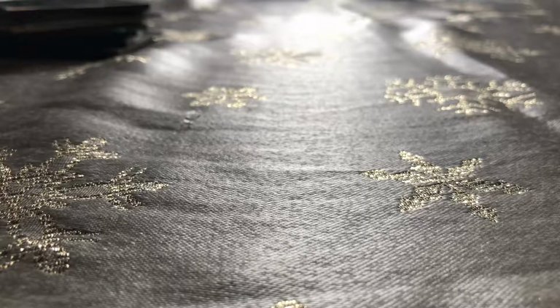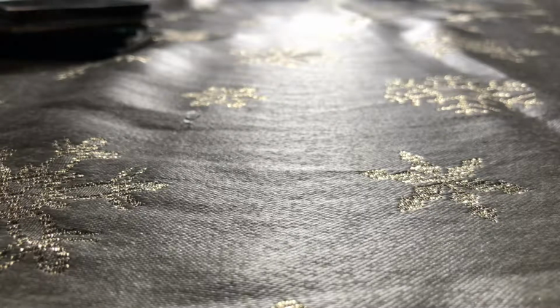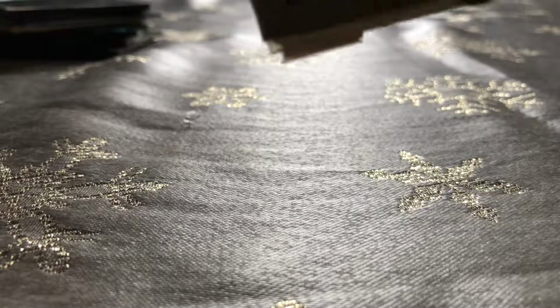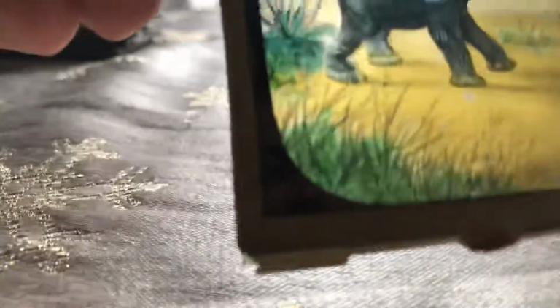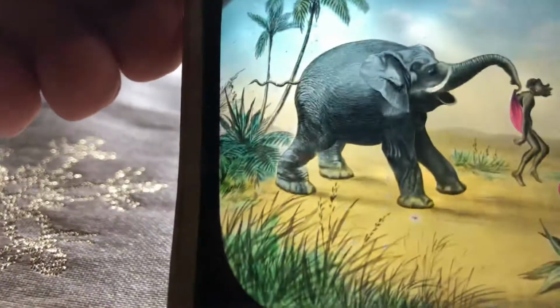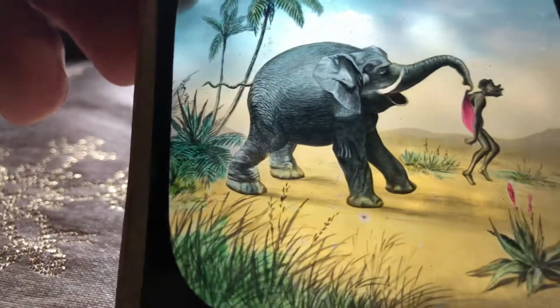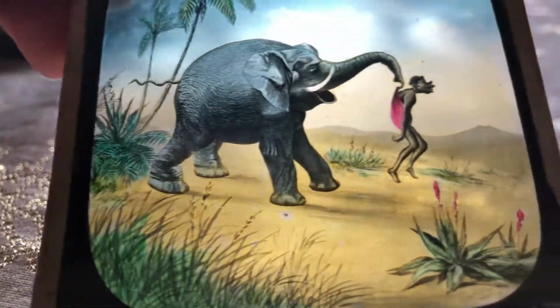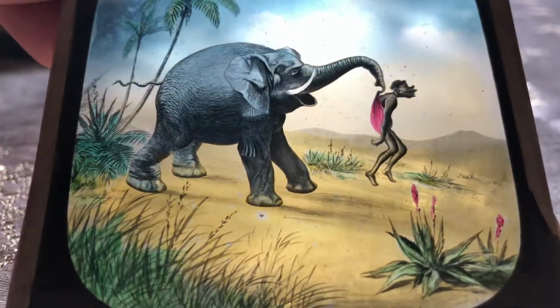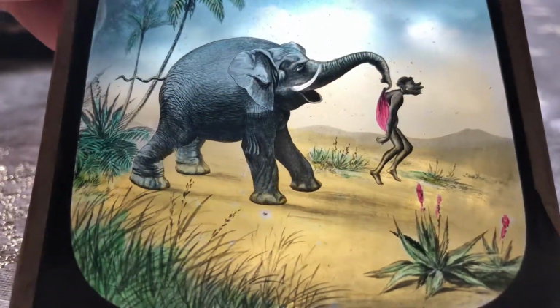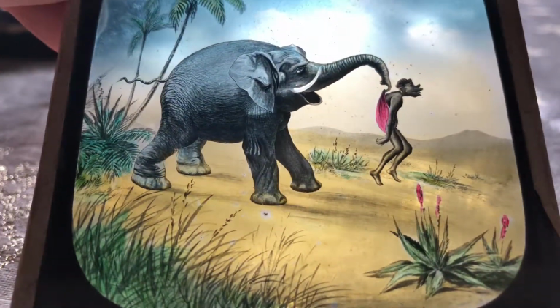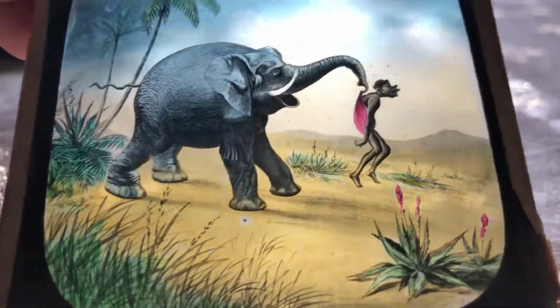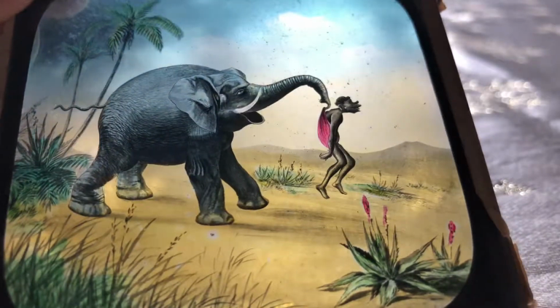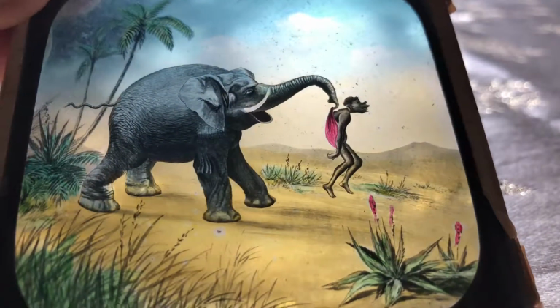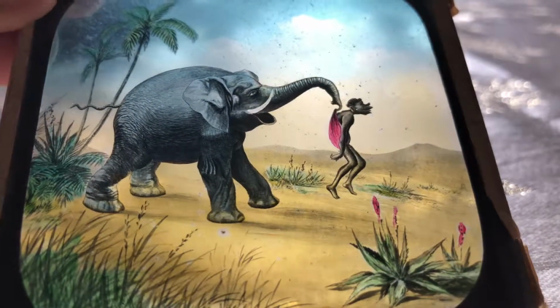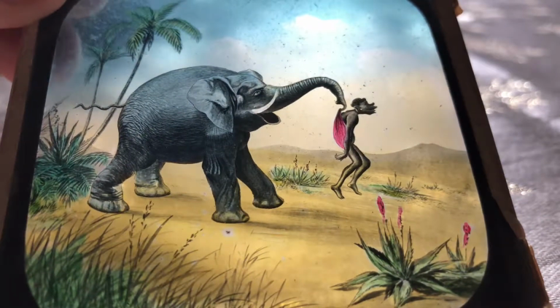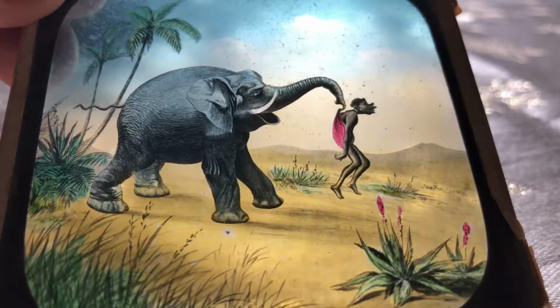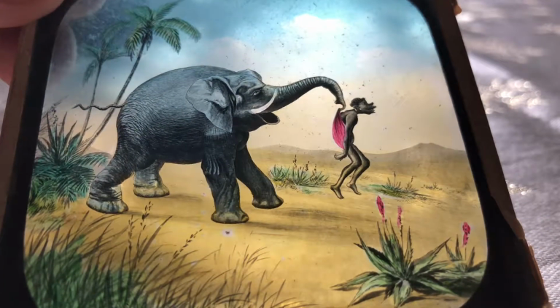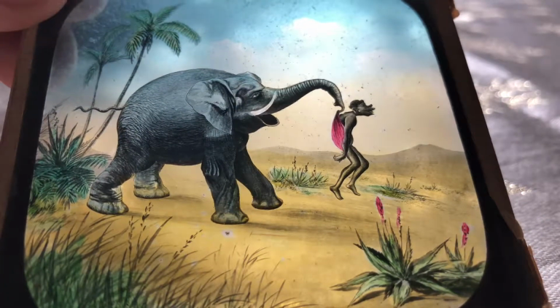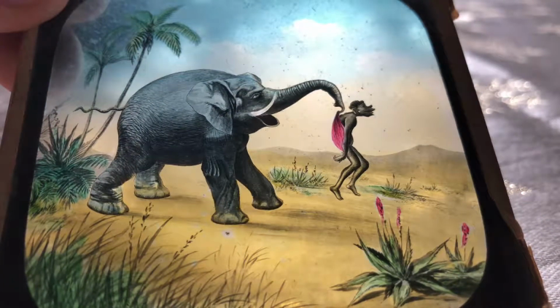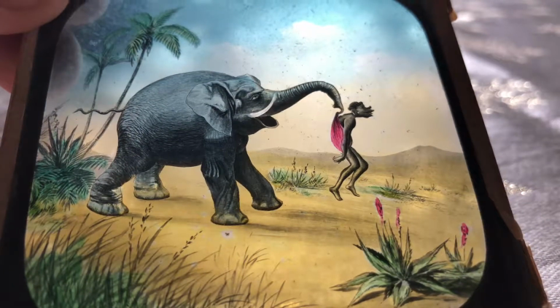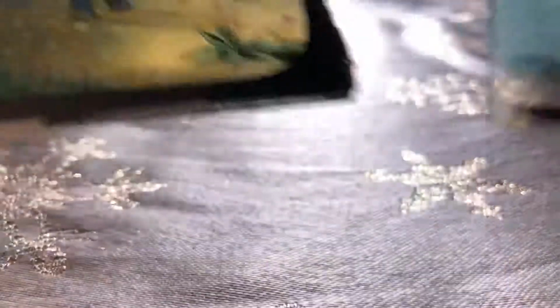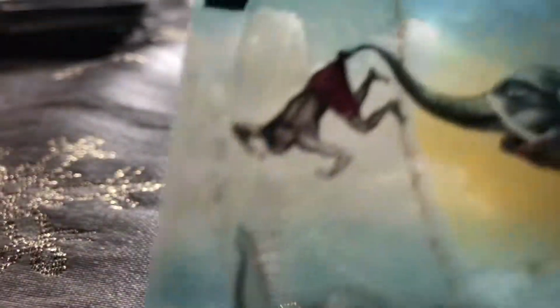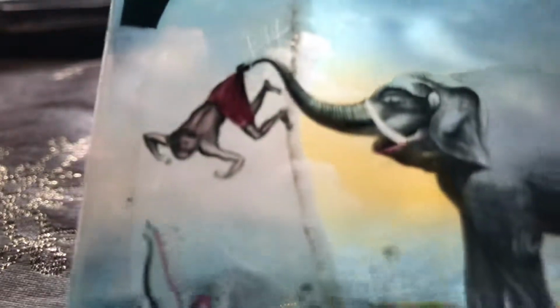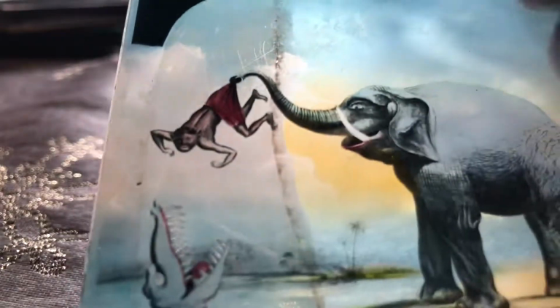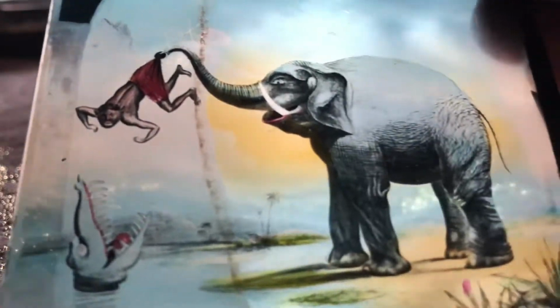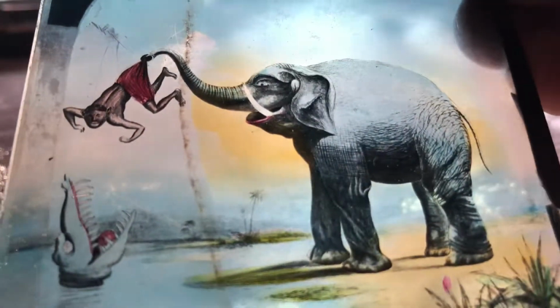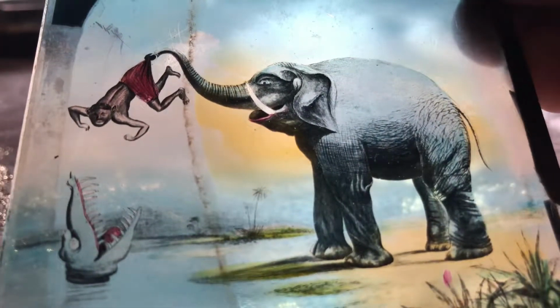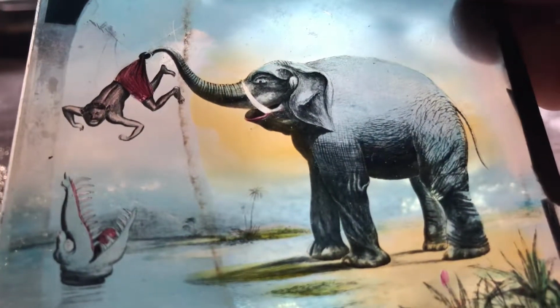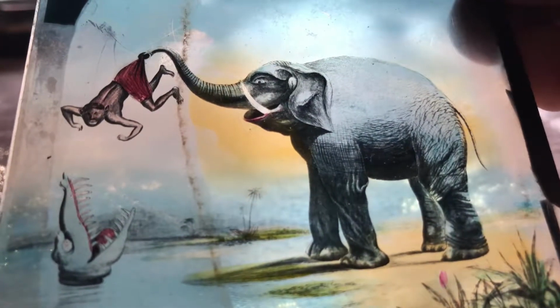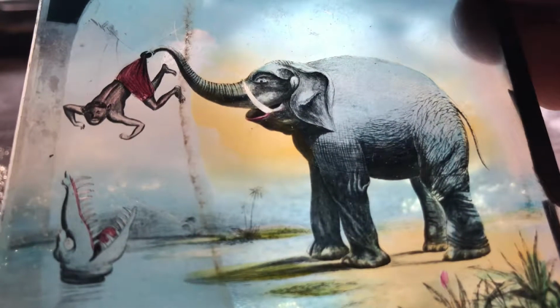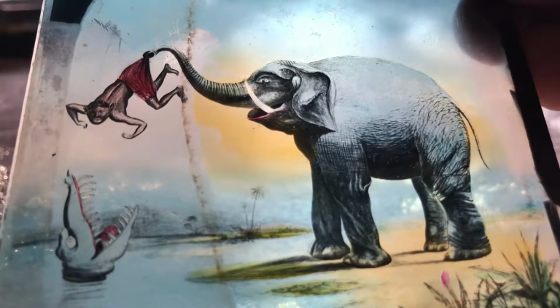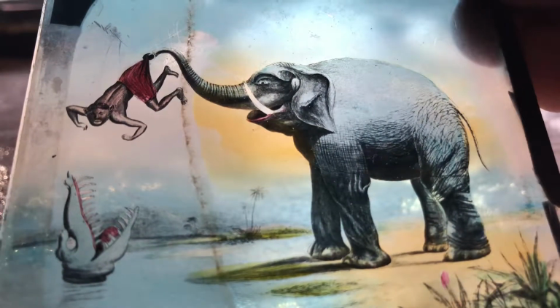Some of these stories, they're really colorful. So you see here we have someone who's pissed off the elephant. And then what does the elephant do next? The elephant goes and drops the guy in the mouth of the waiting crocodile.